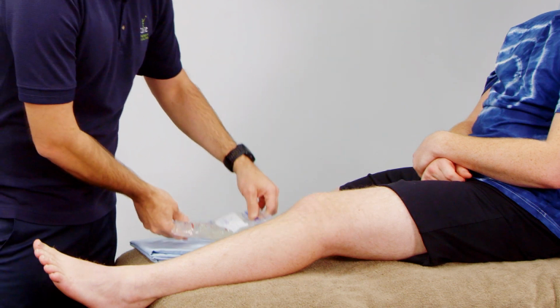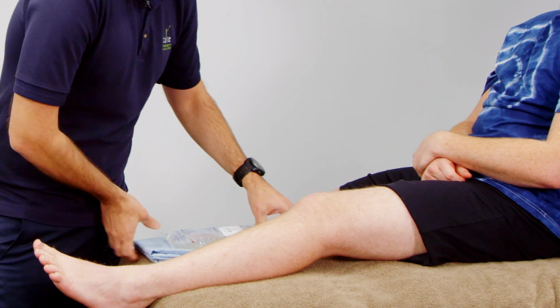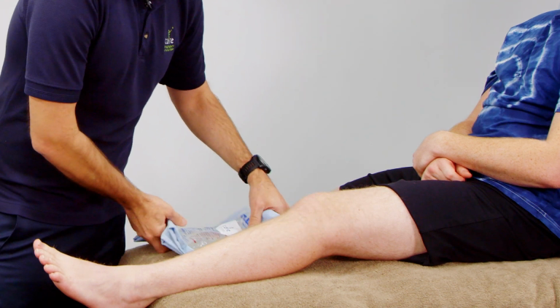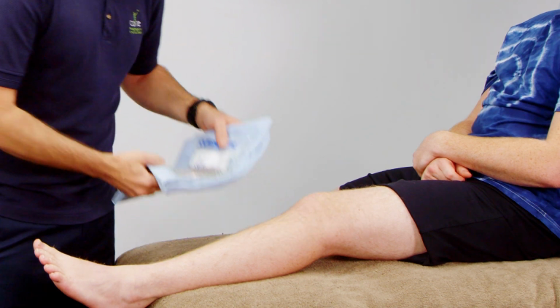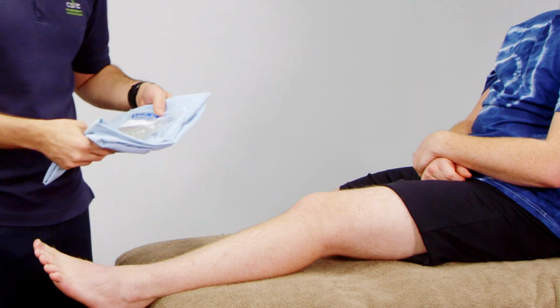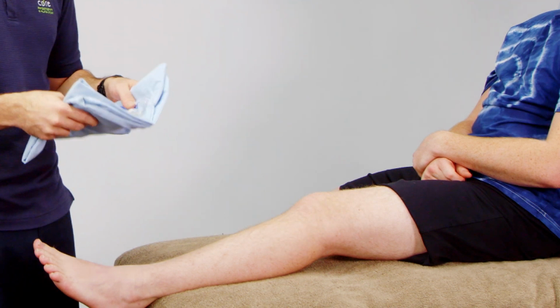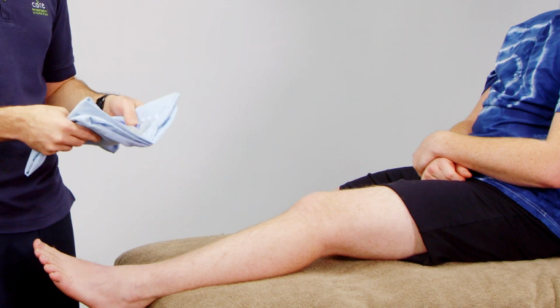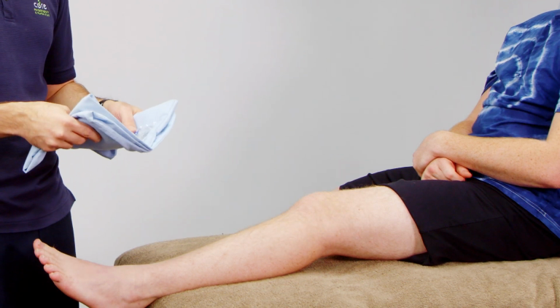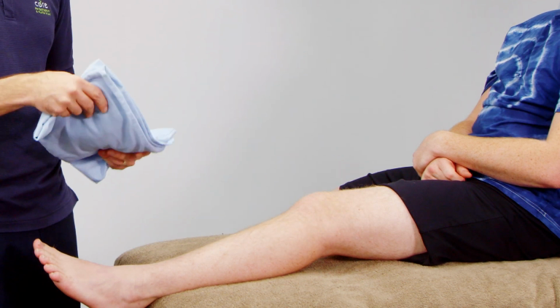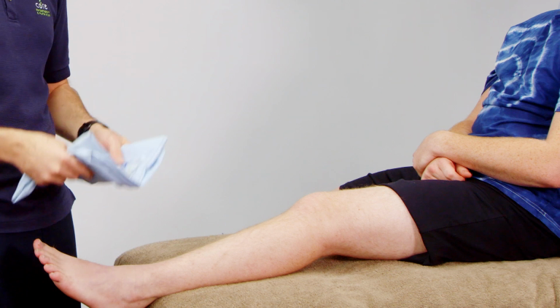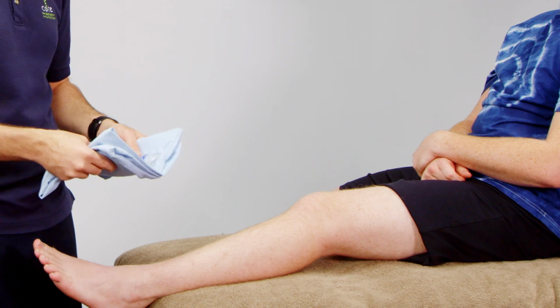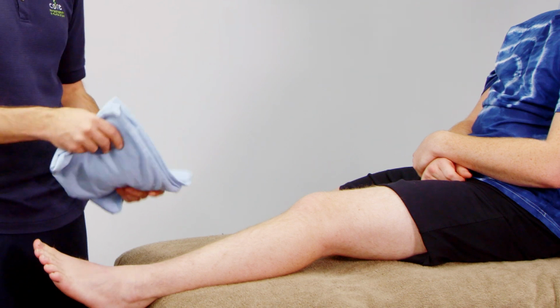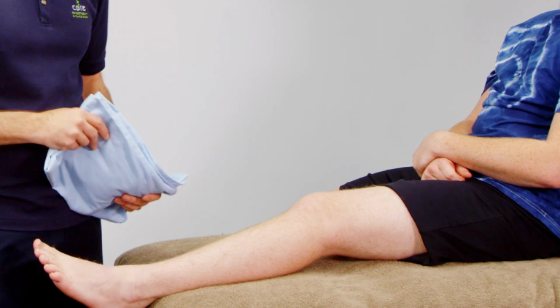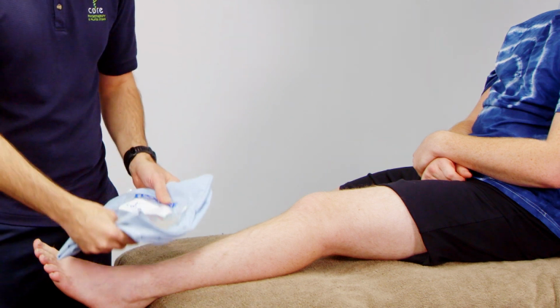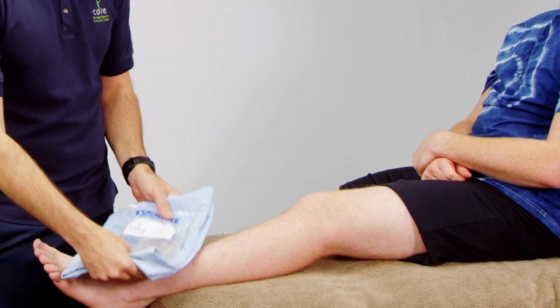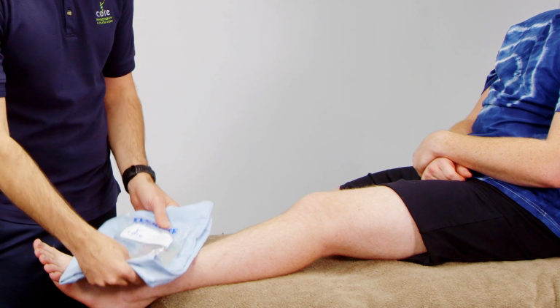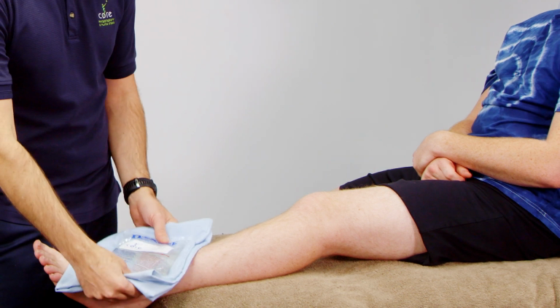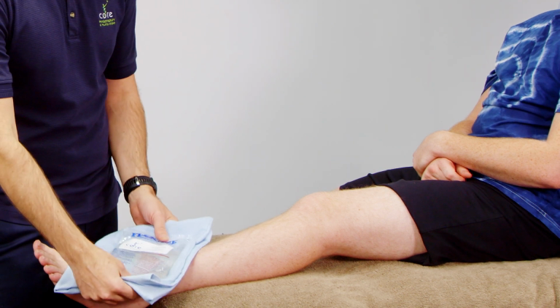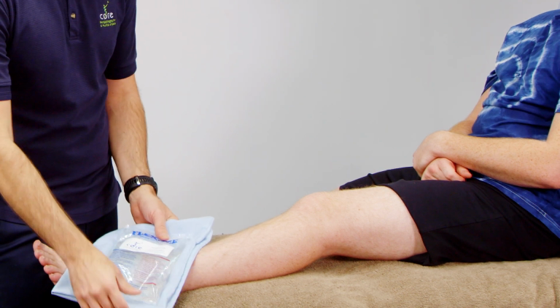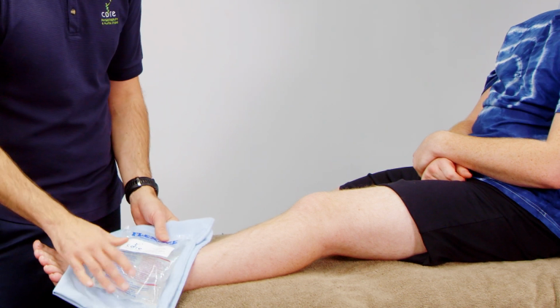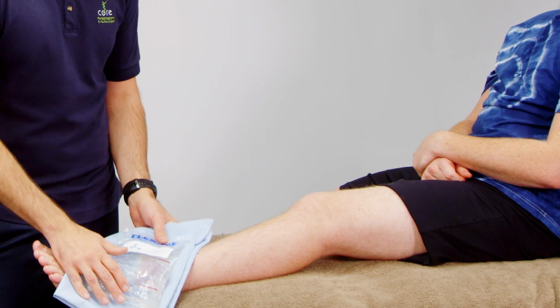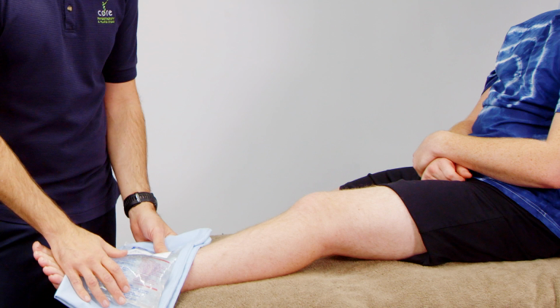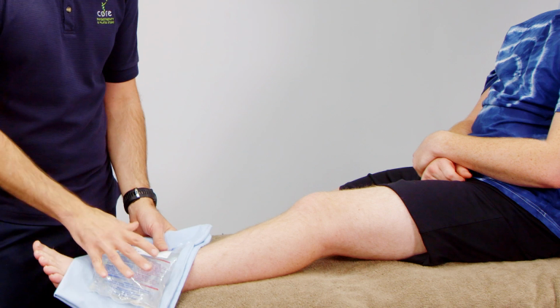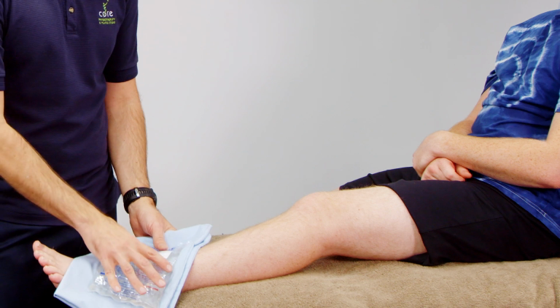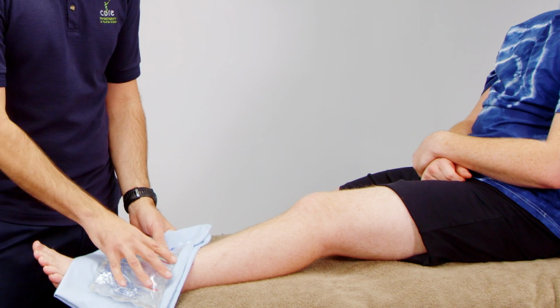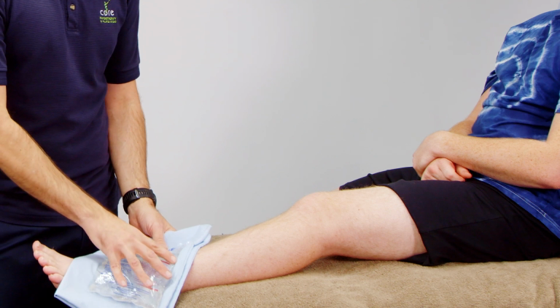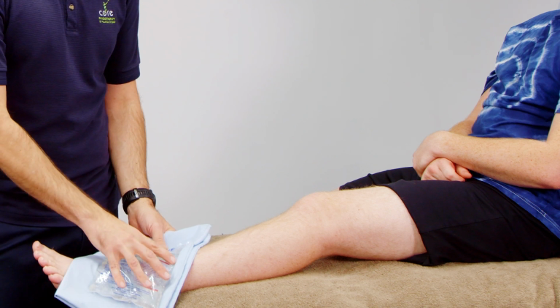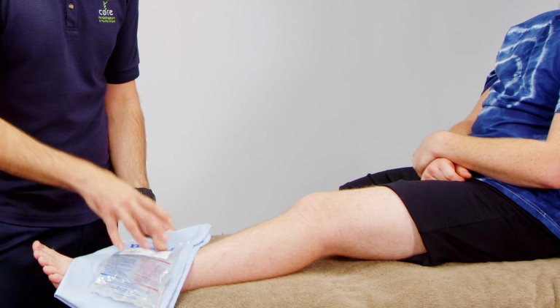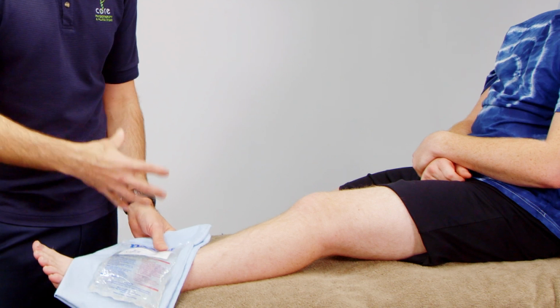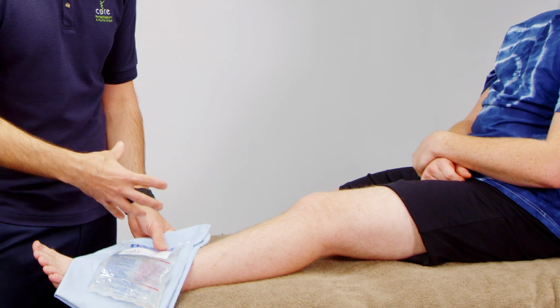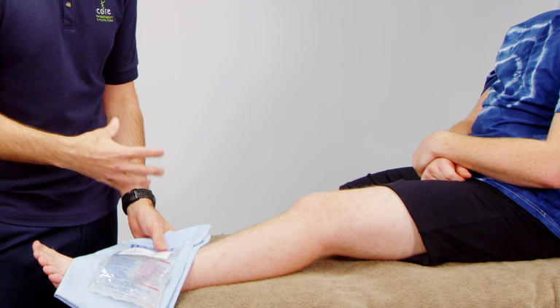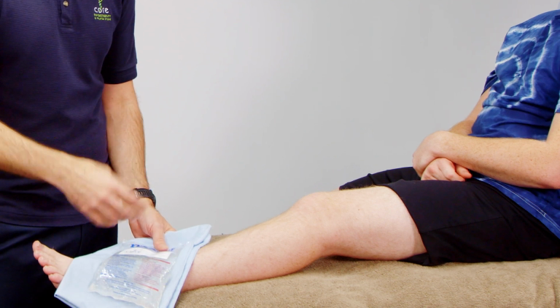We do recommend putting something like a tea towel or a pillowcase underneath it. As you can see, we've got it over the joint, and that gives a nice even pressure and cooling over the joint.